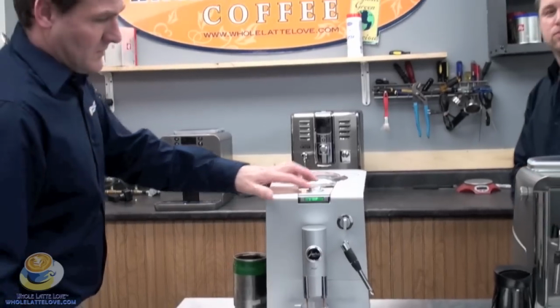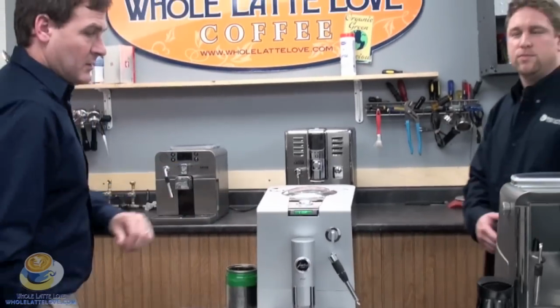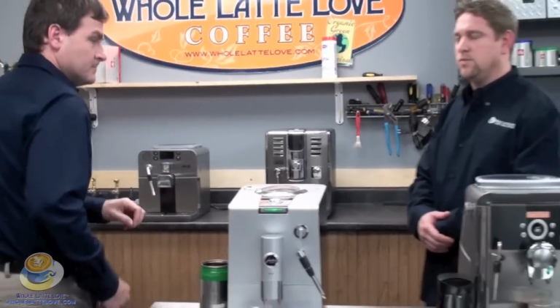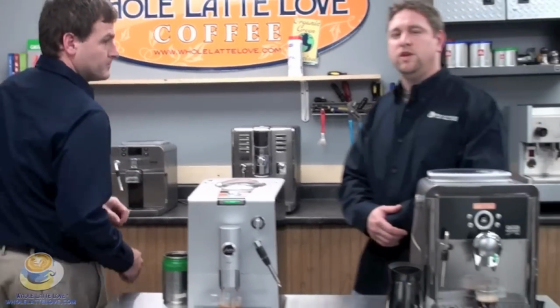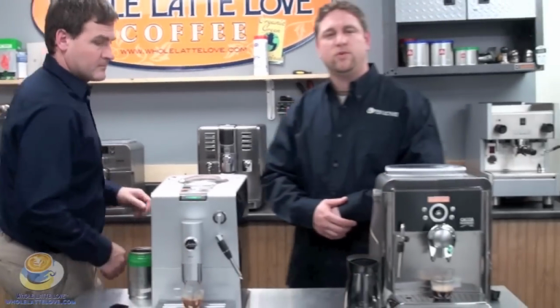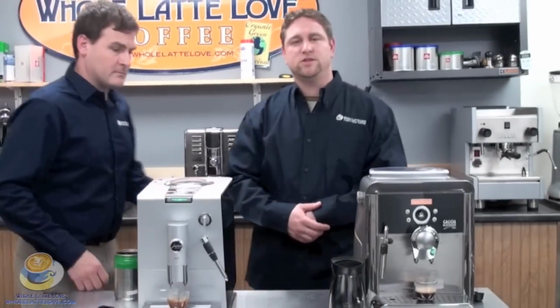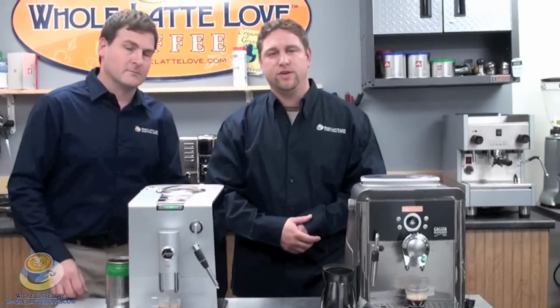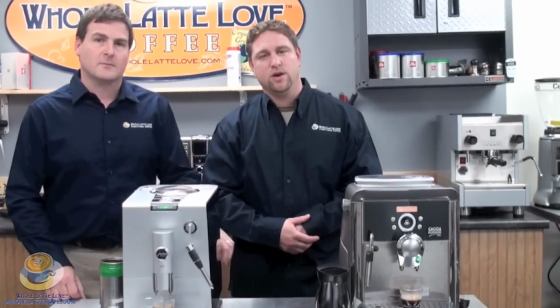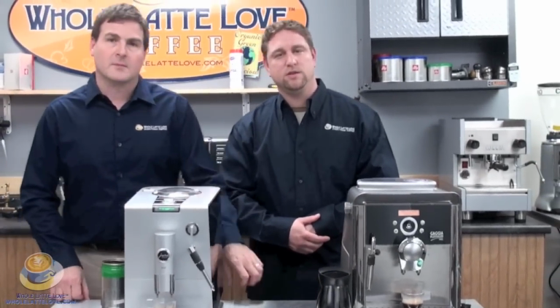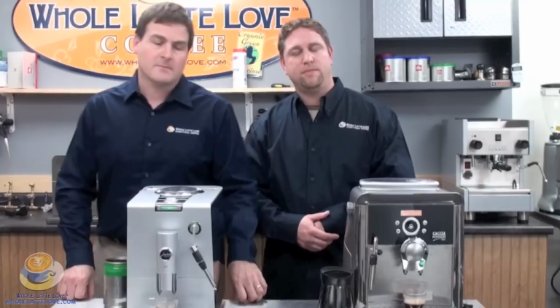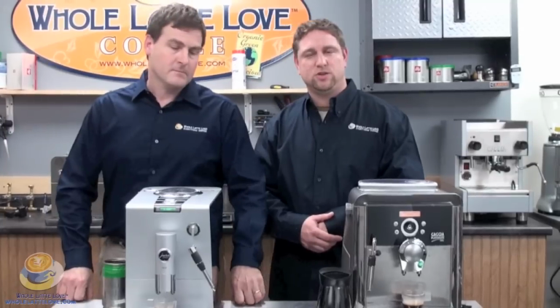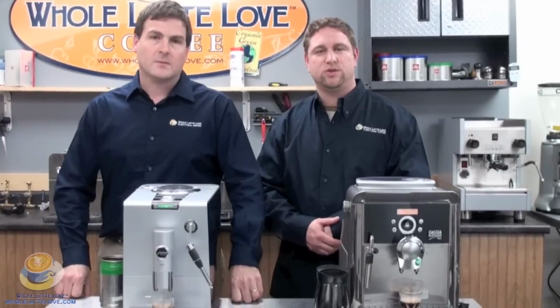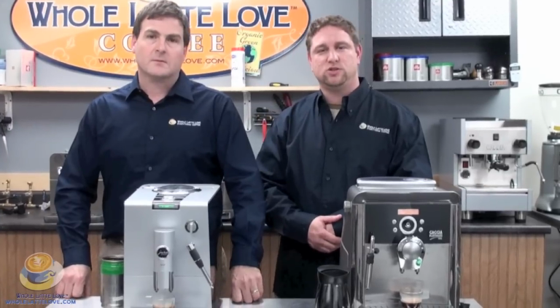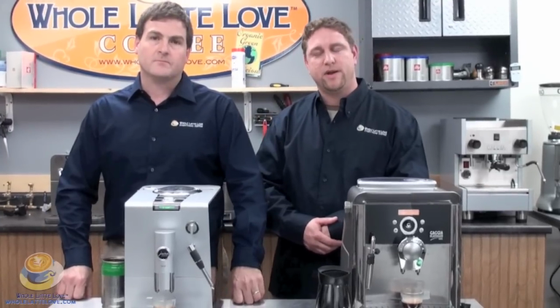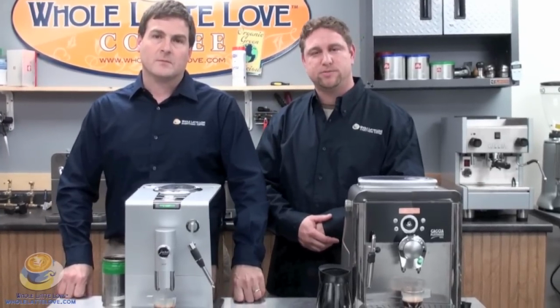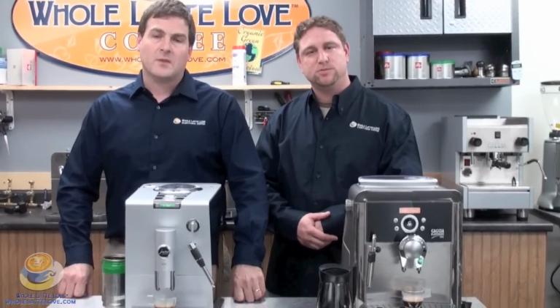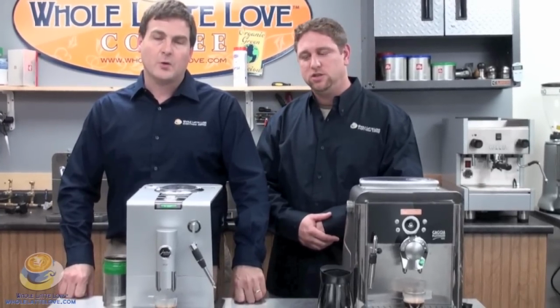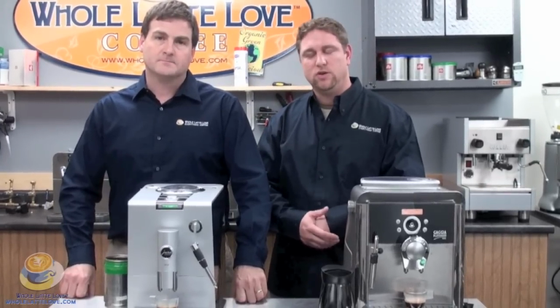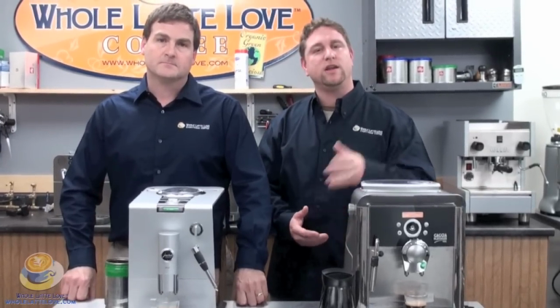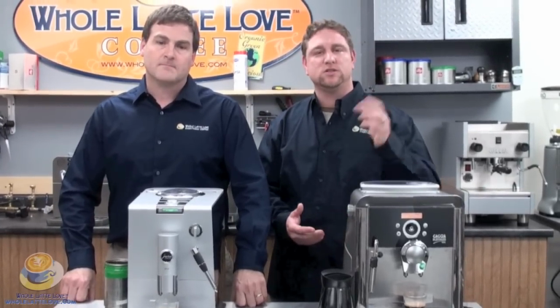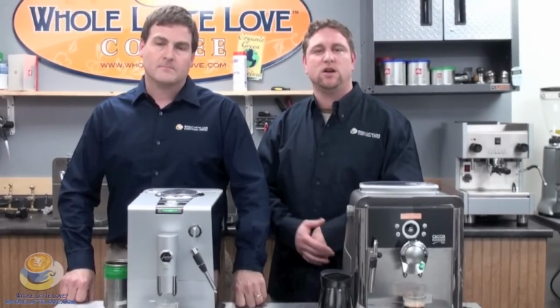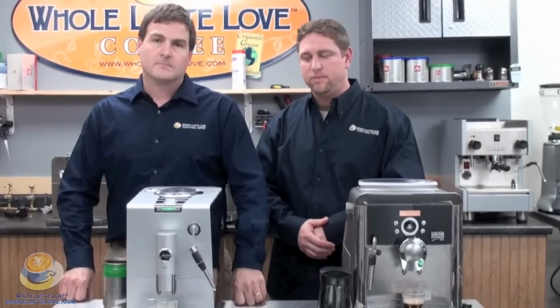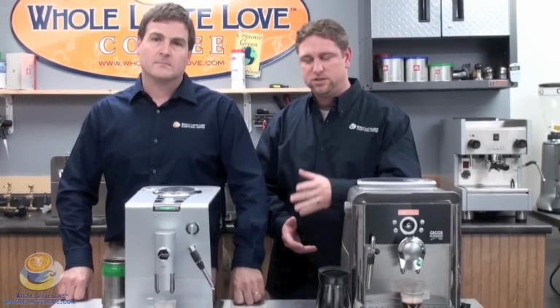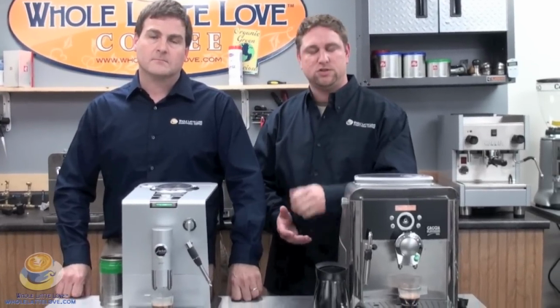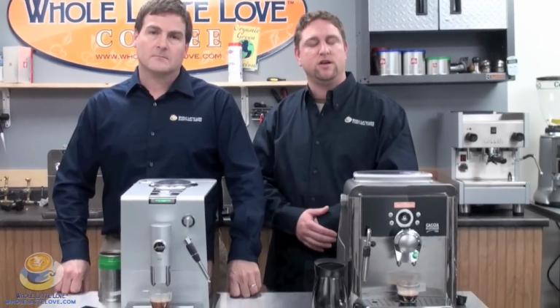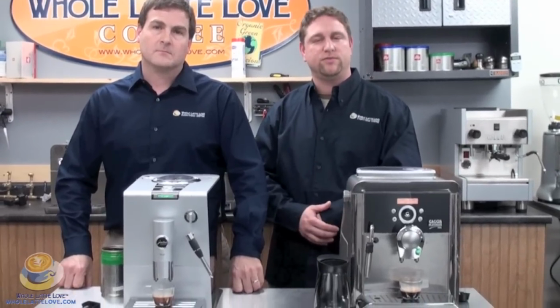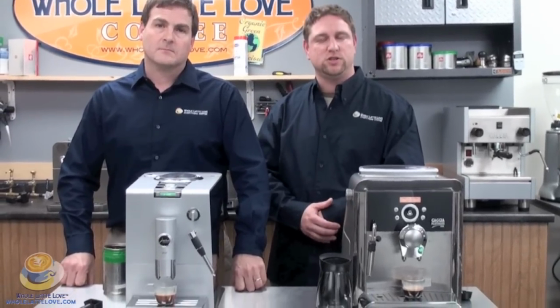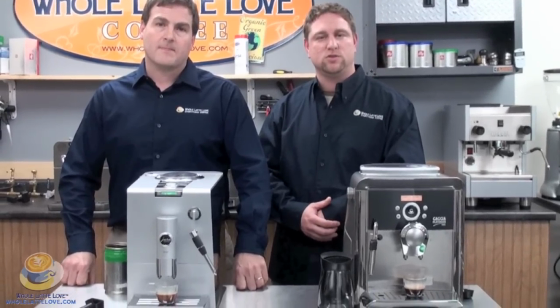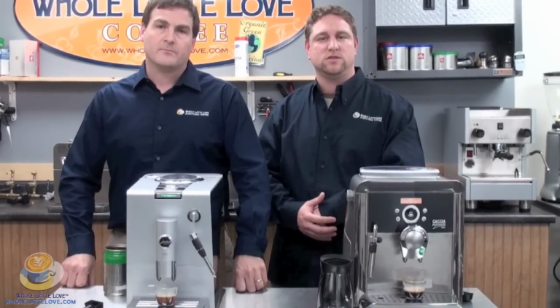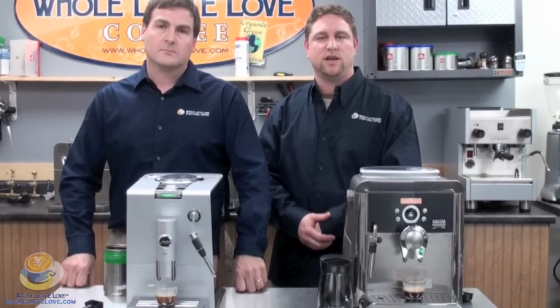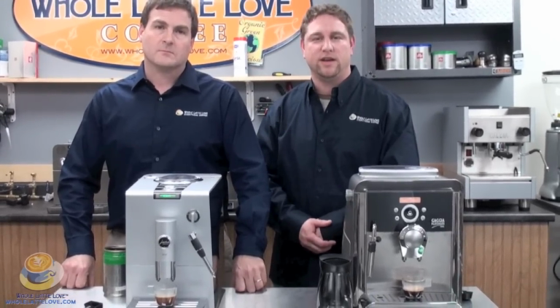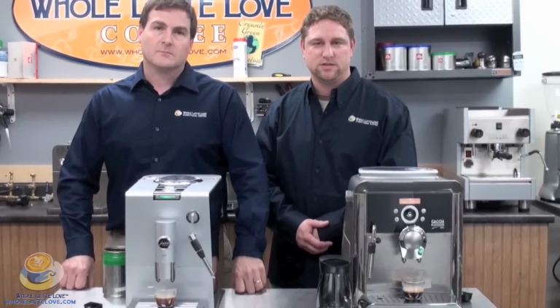Thank you for watching our video on the Bypass Doser in a super automatic espresso machine. If you have any questions at all about this feature or any other features, don't hesitate to contact us.